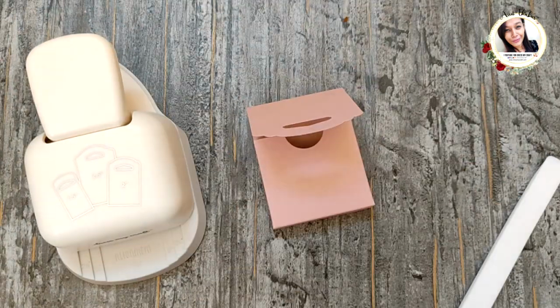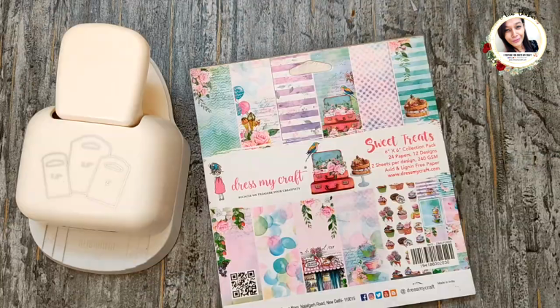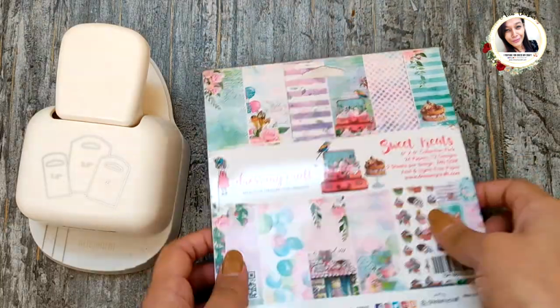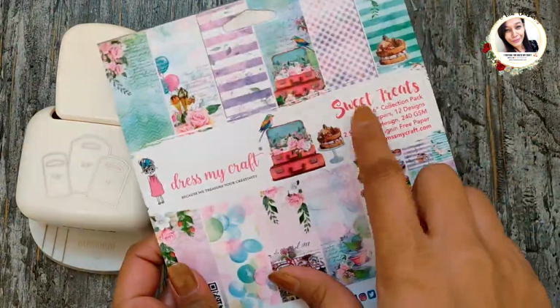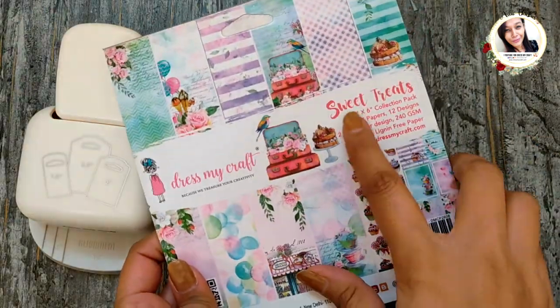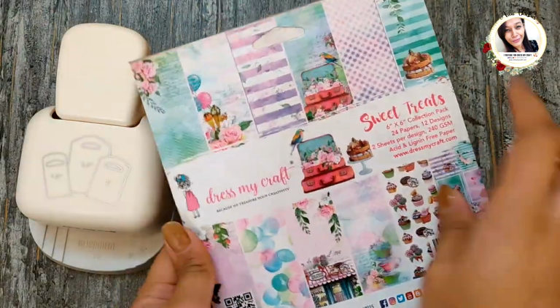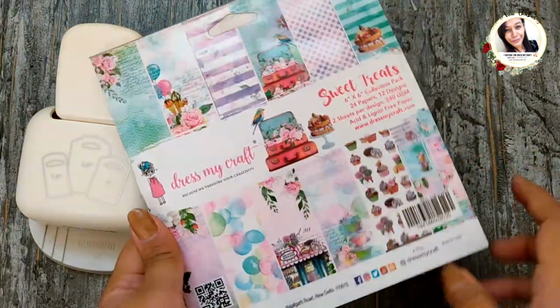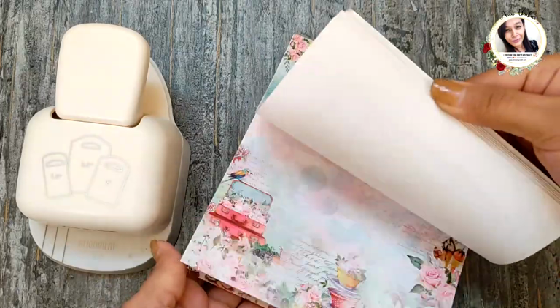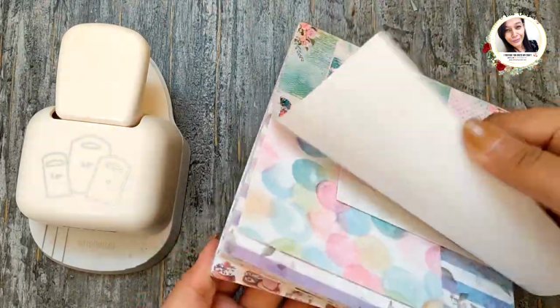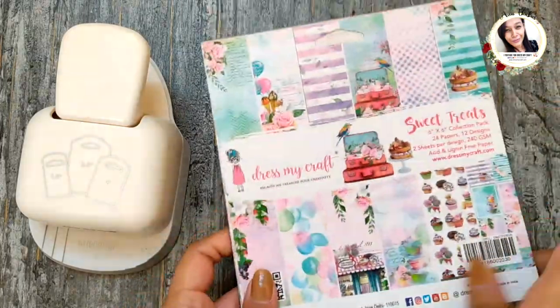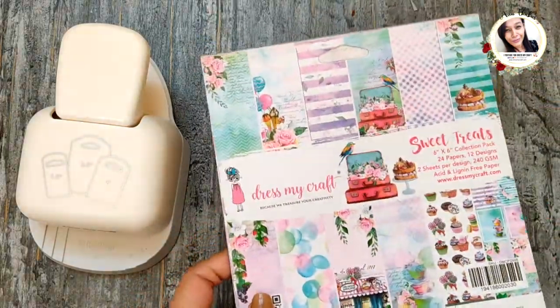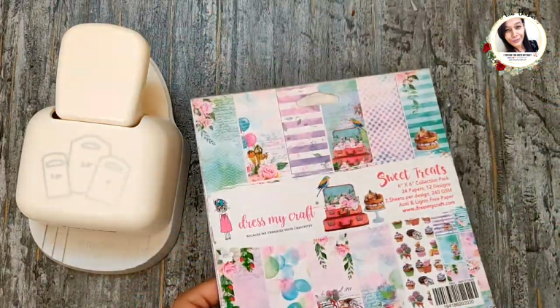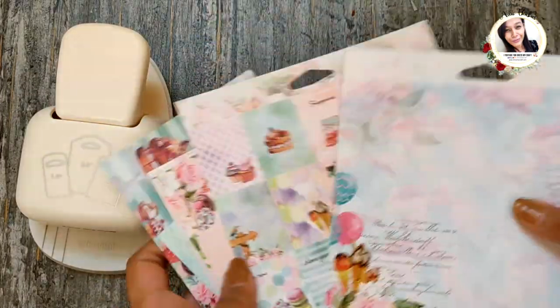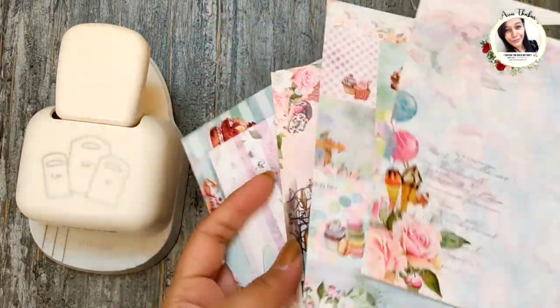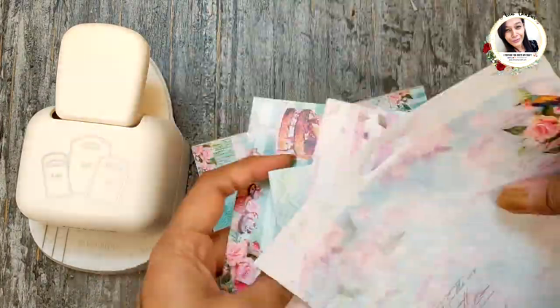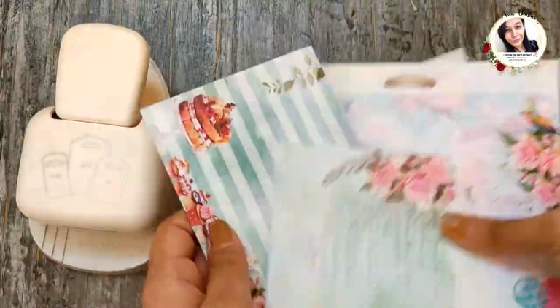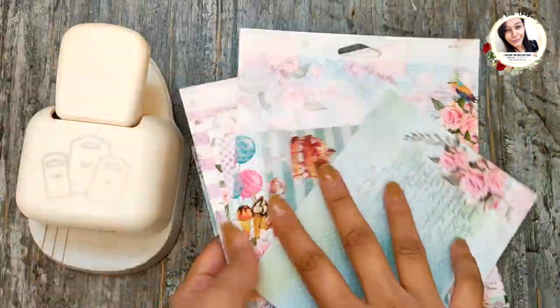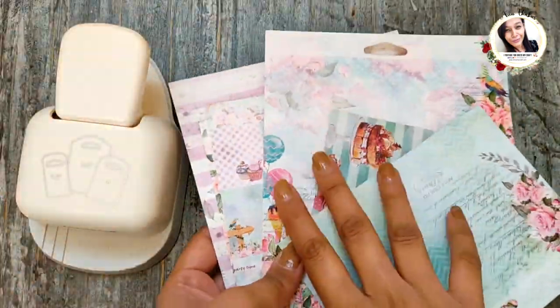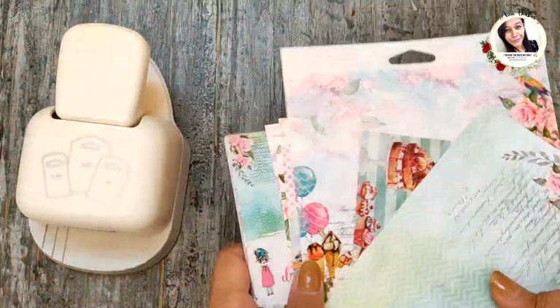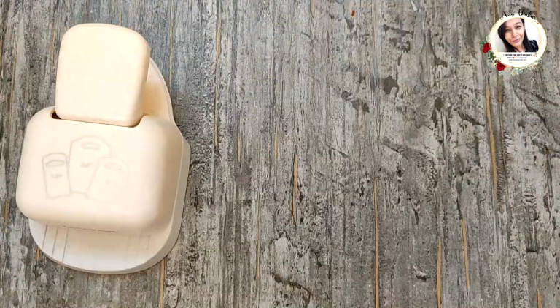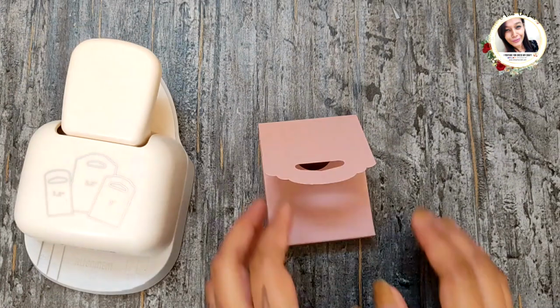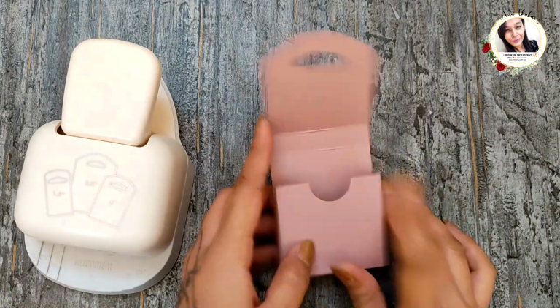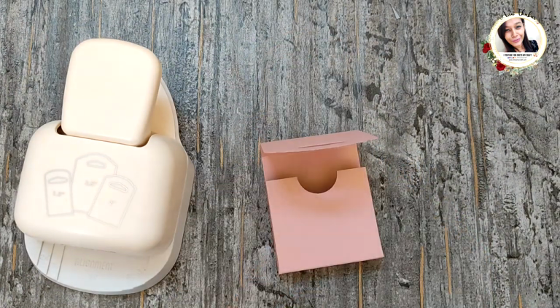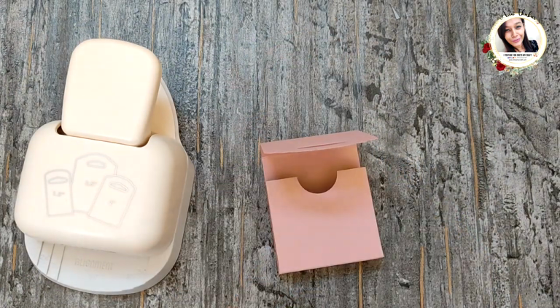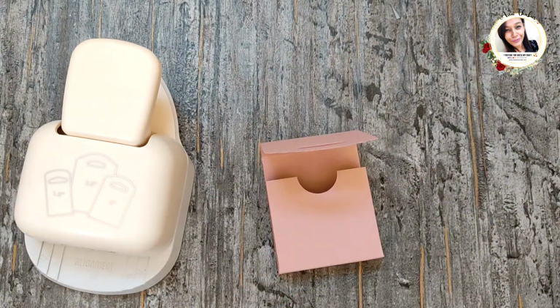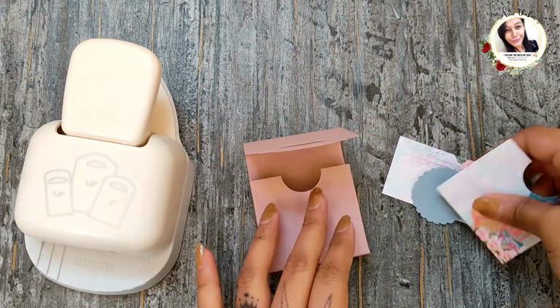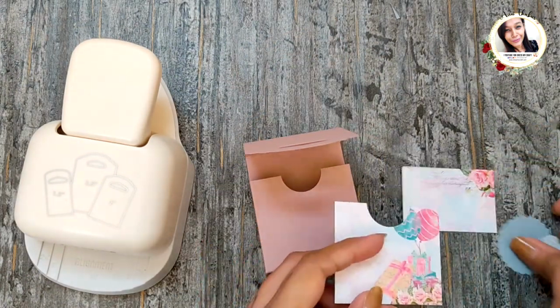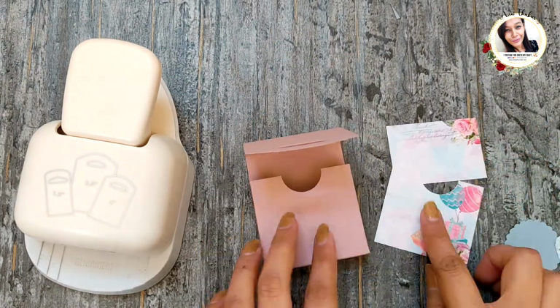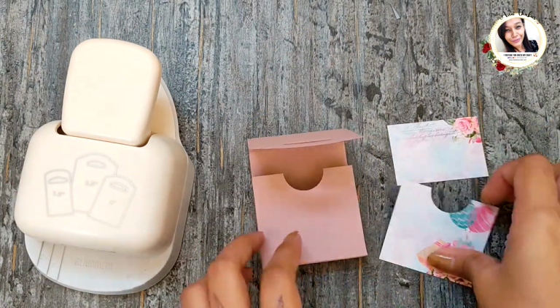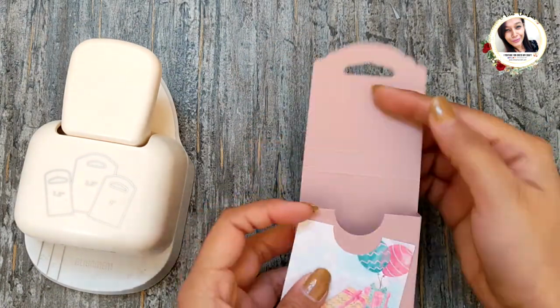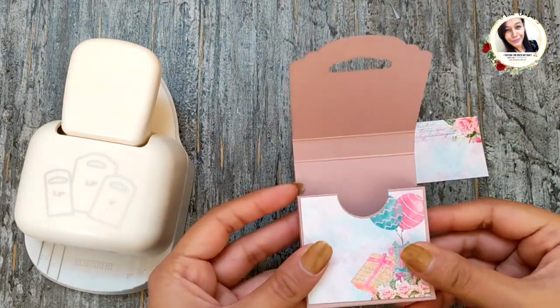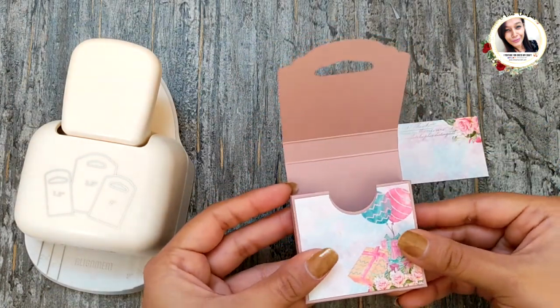To decorate the box I am using the Sweet Treats paper pack from Dress My Craft. Here I have pre-cut the matting and now I'm just going to adhere these pieces on.